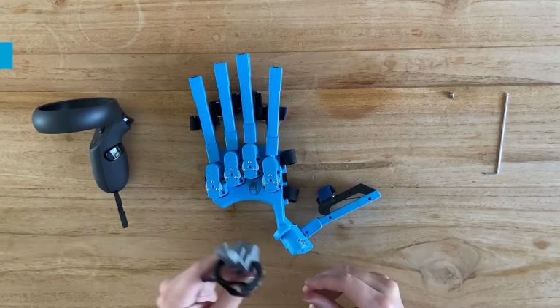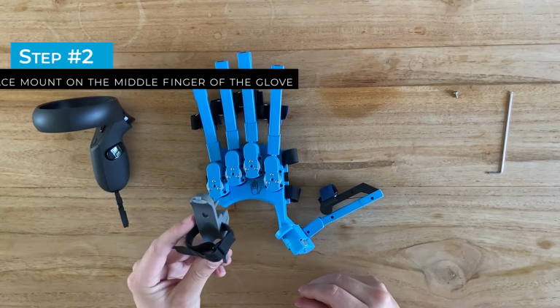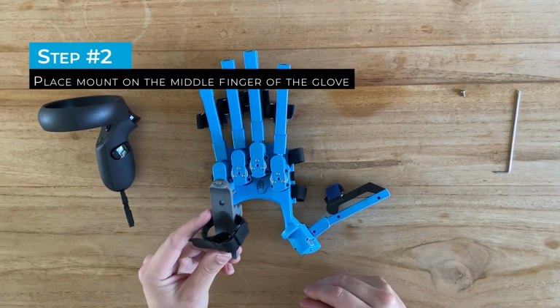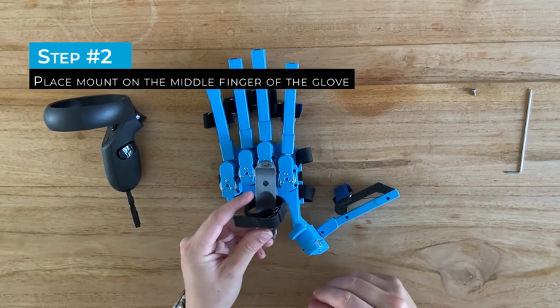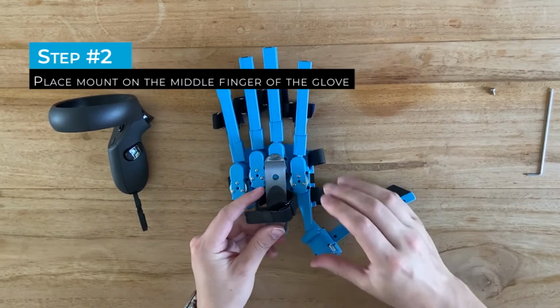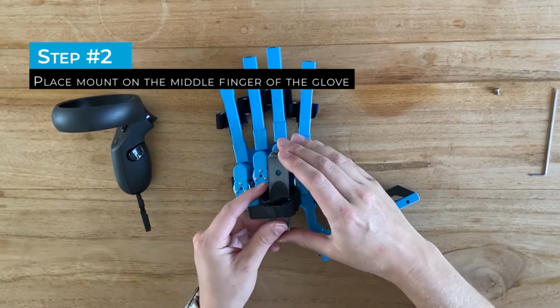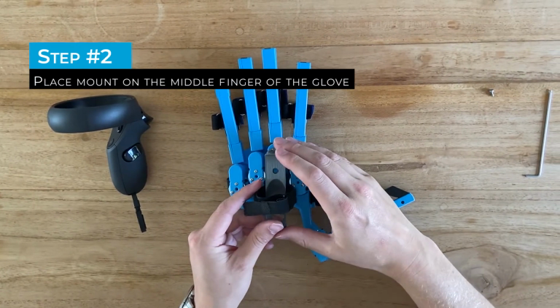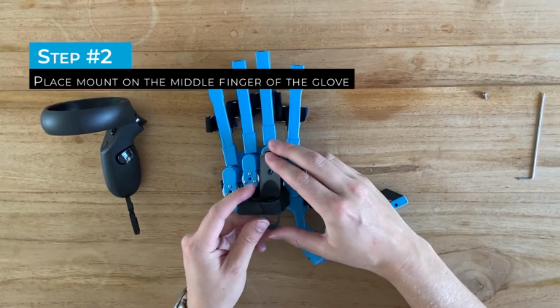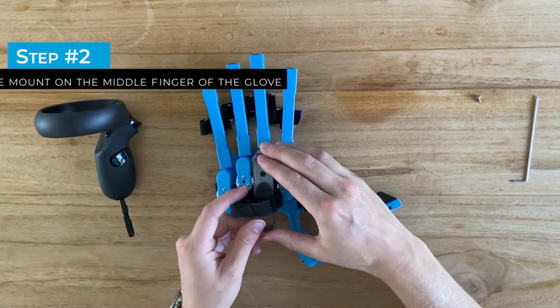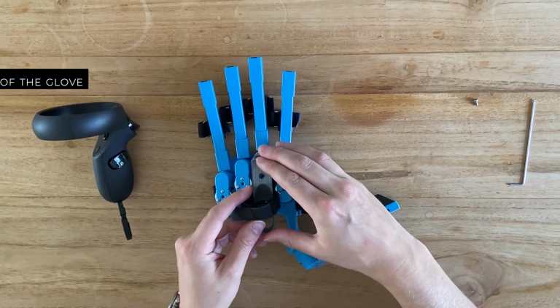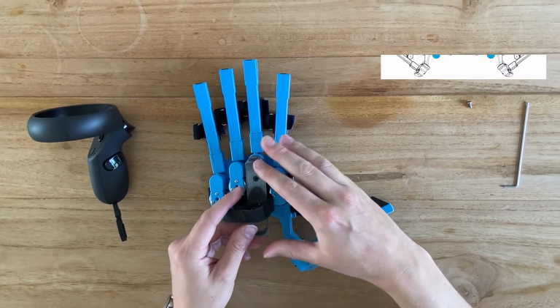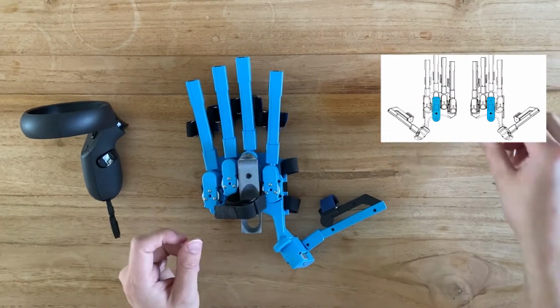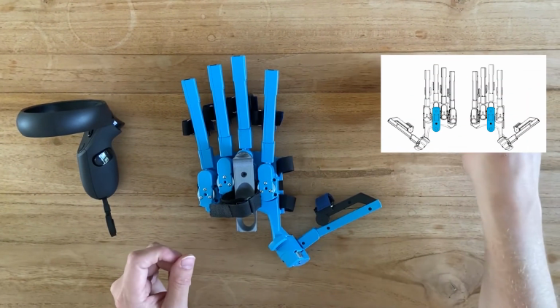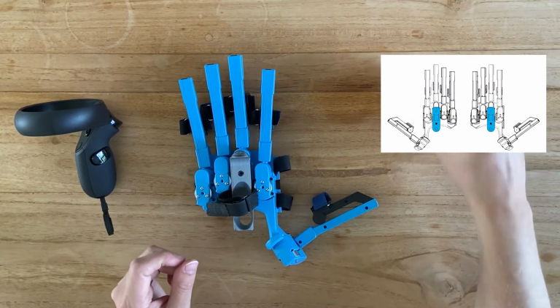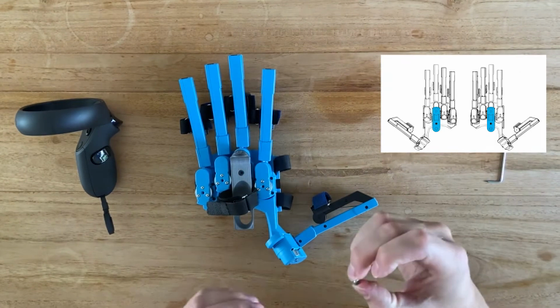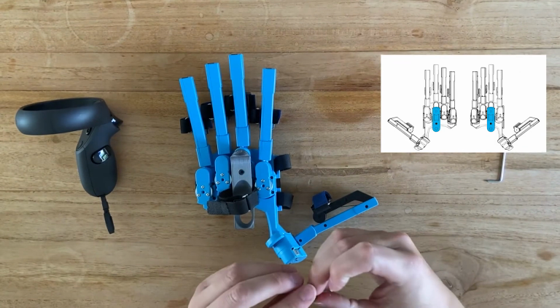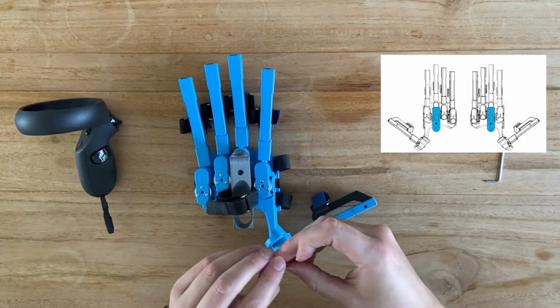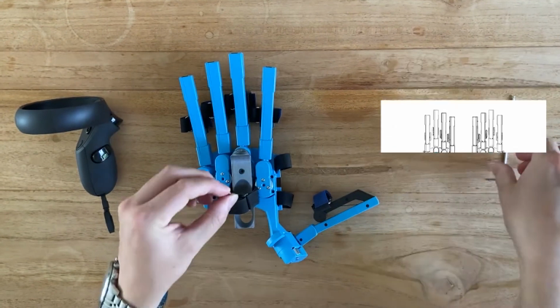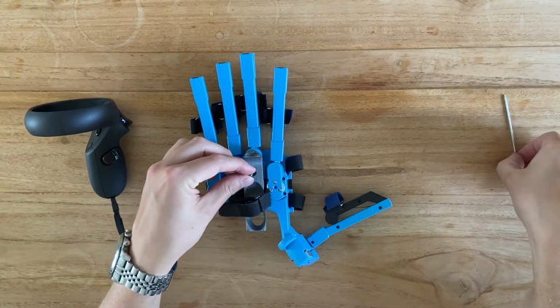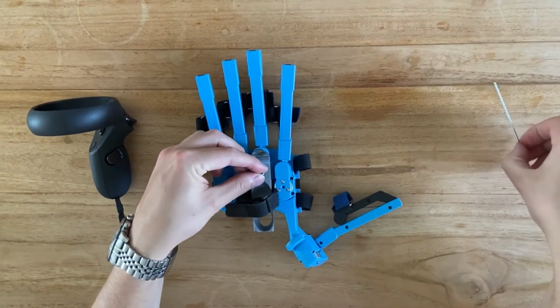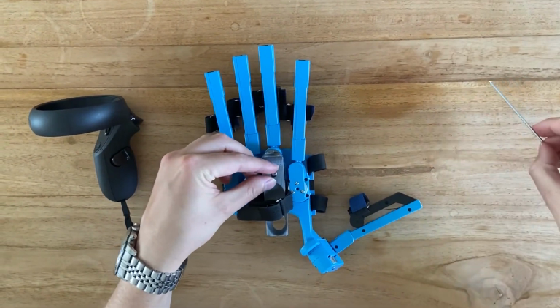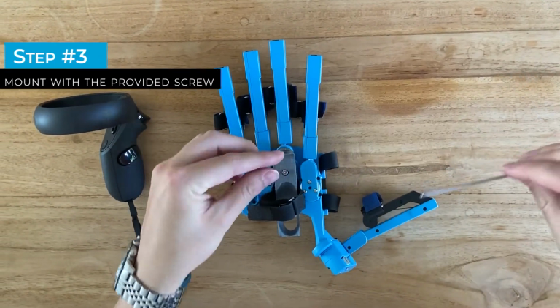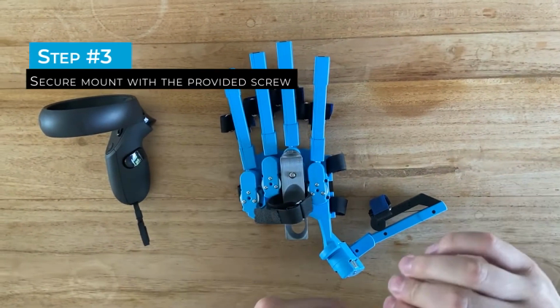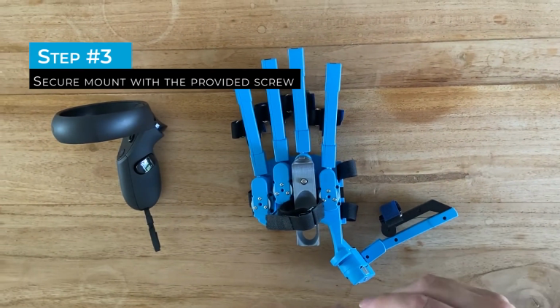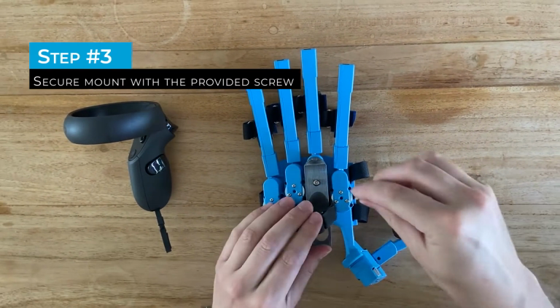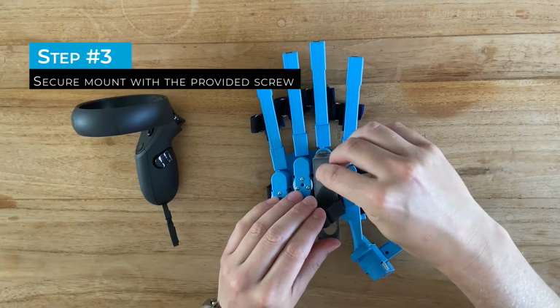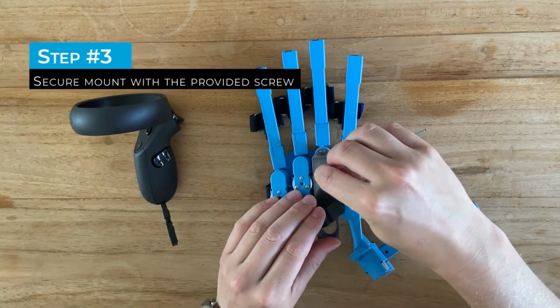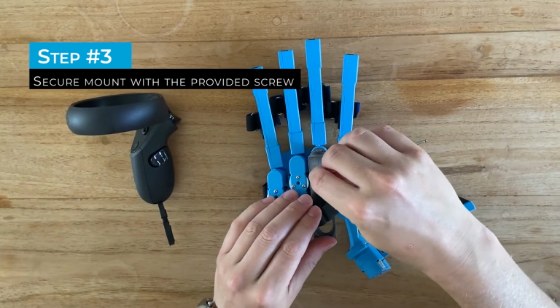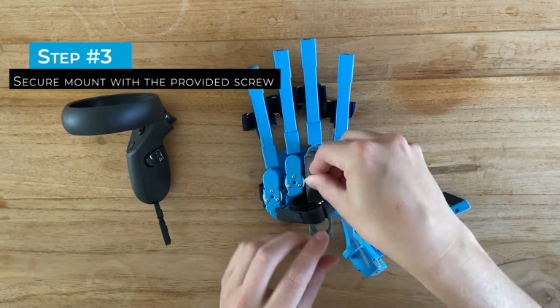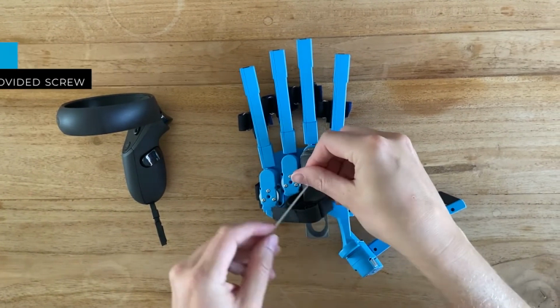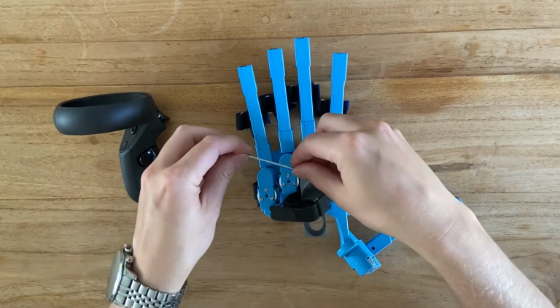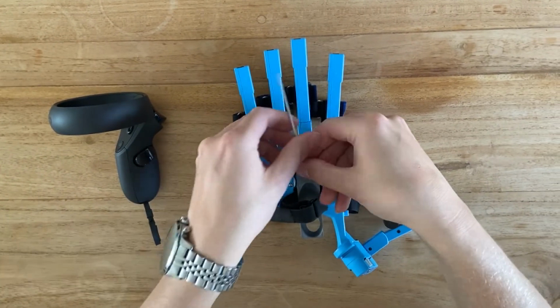To install the mount on the SenseGlove, place the mount on the middle finger. Then take the T10 screw and screw it in place with the T10 screwdriver or with the NOMAX key.